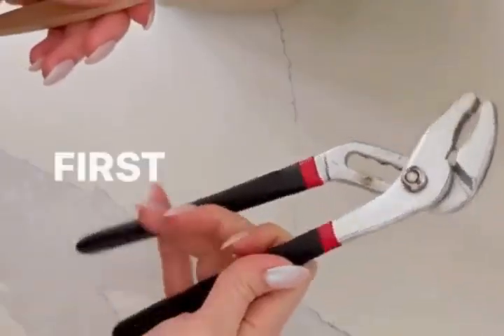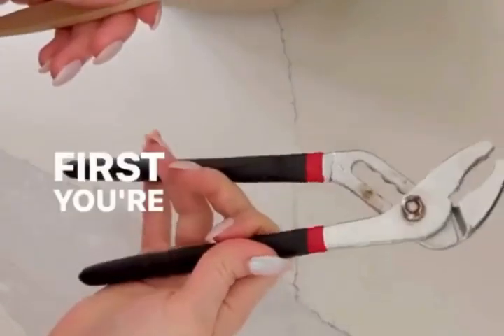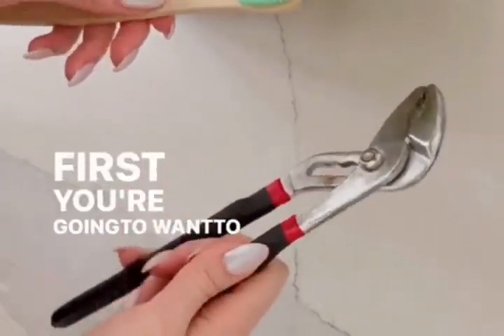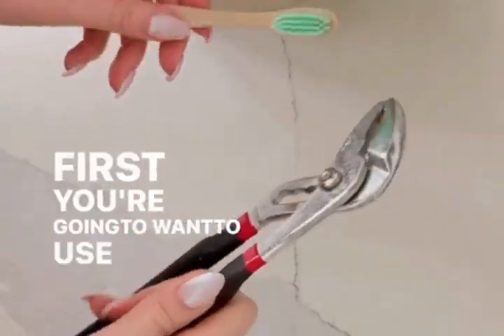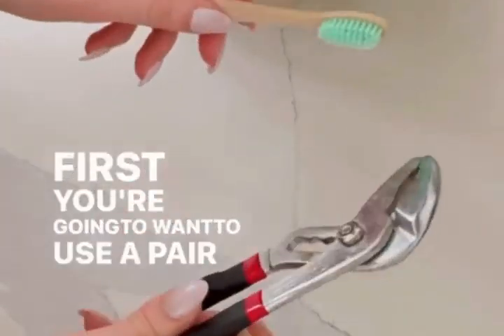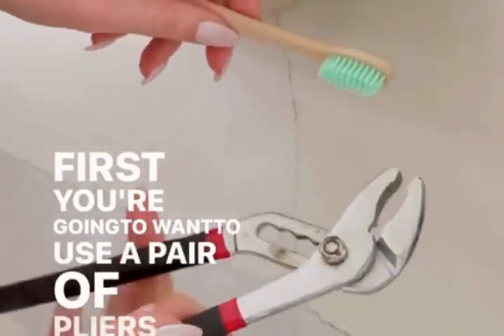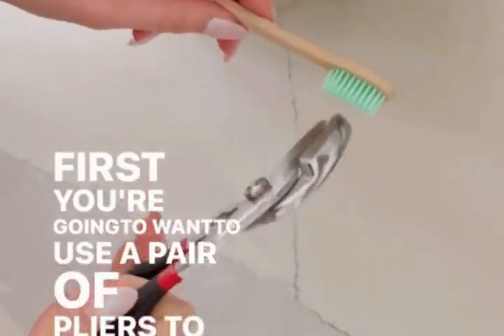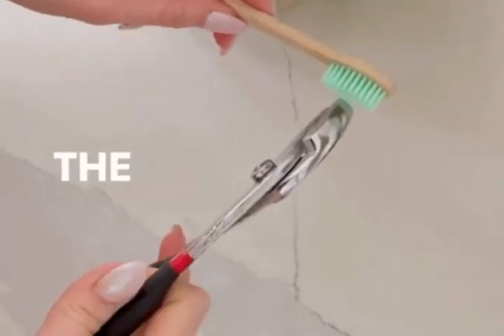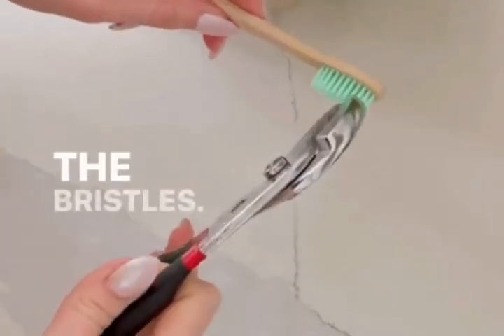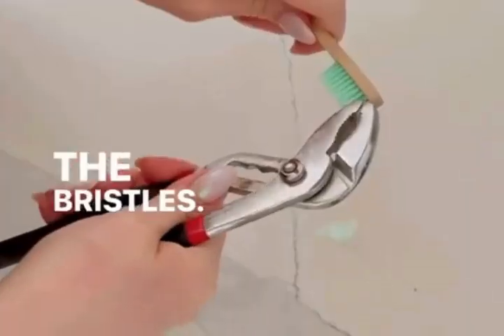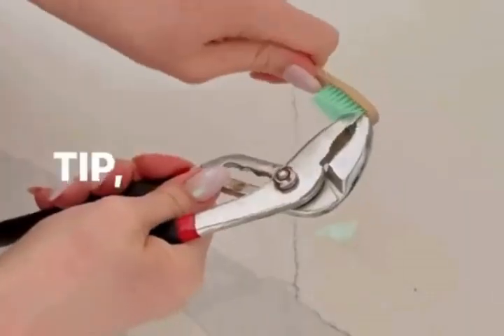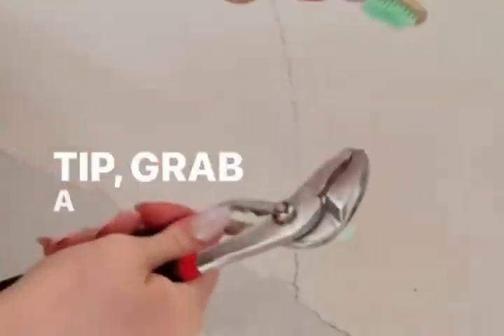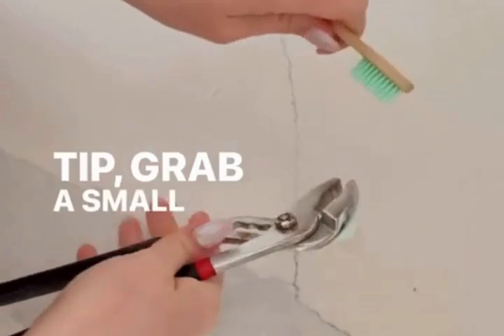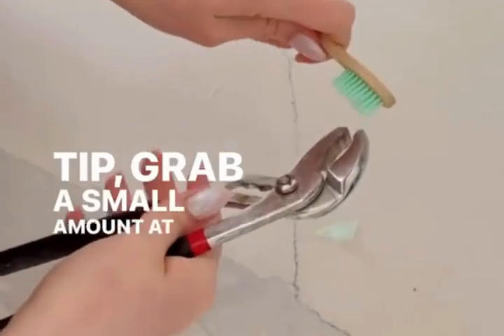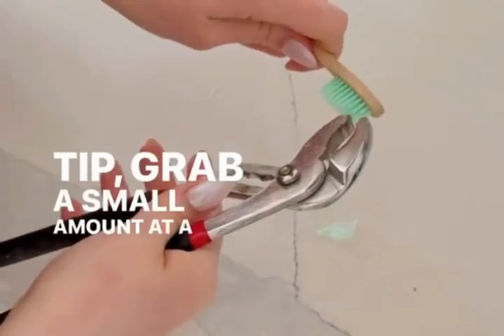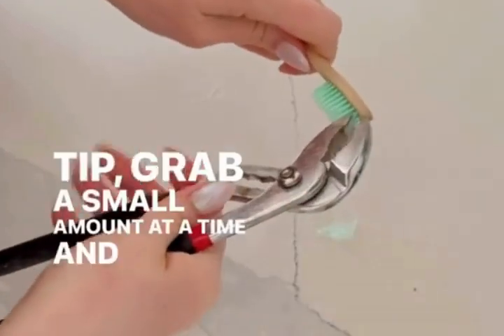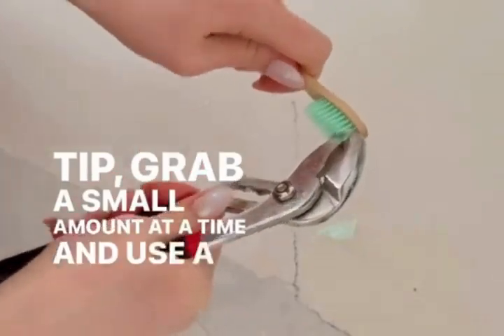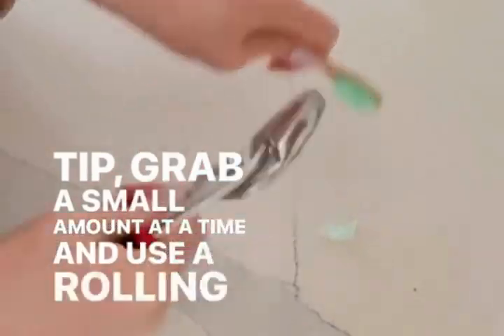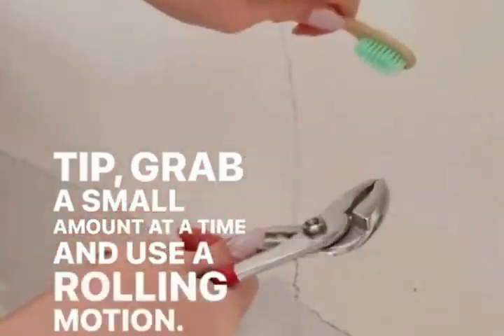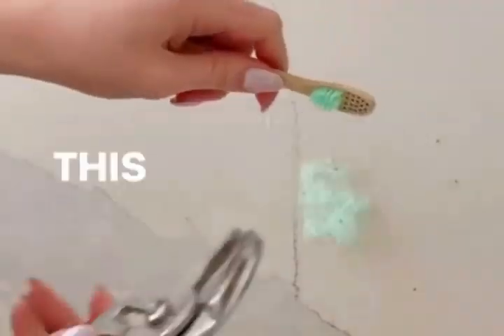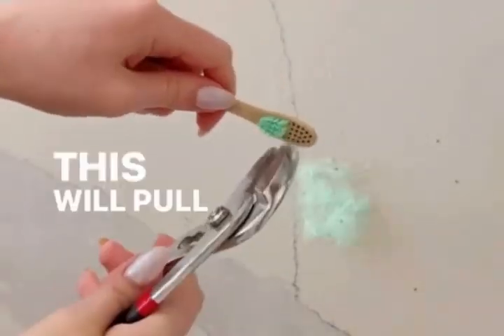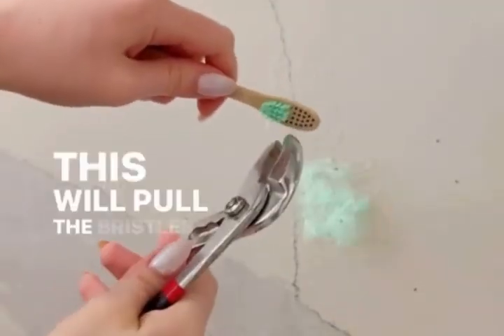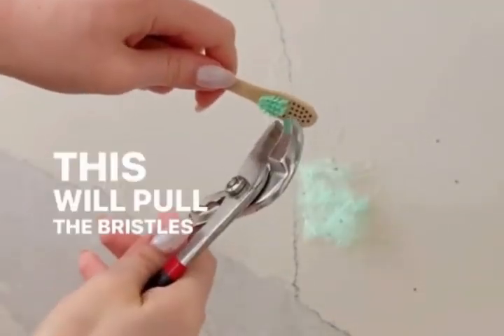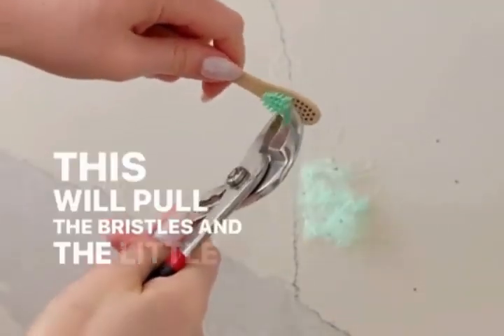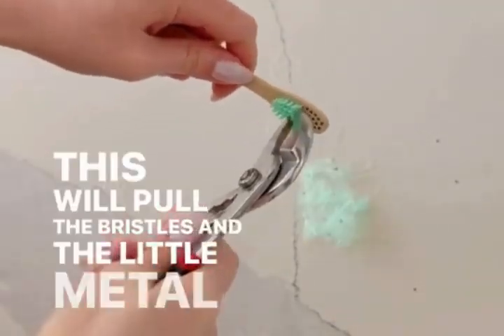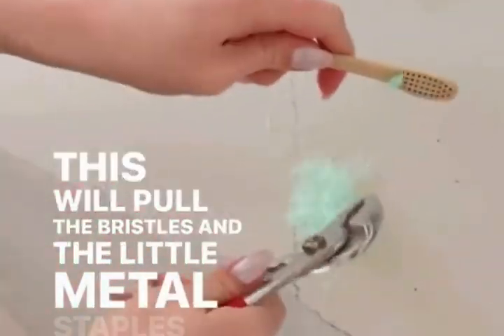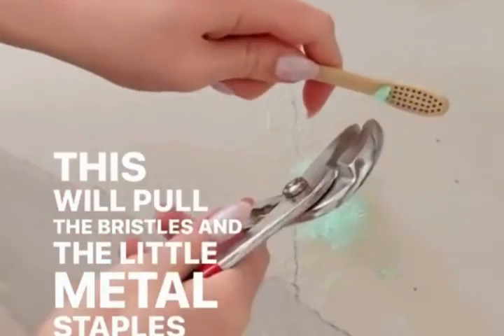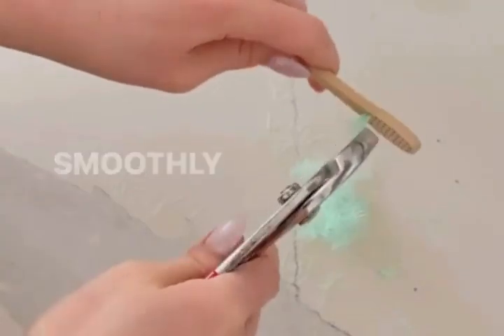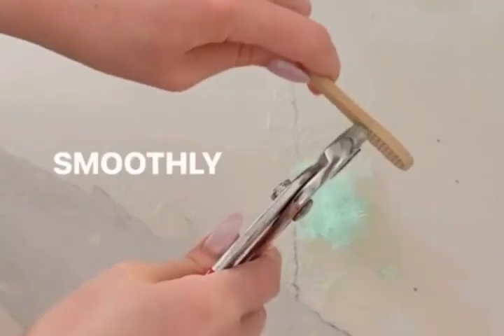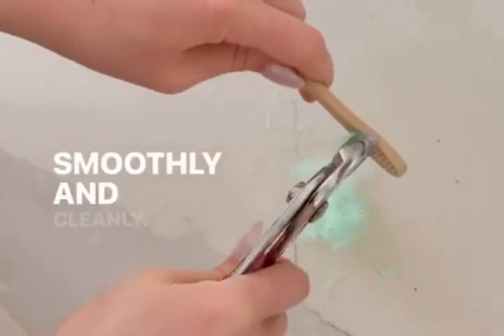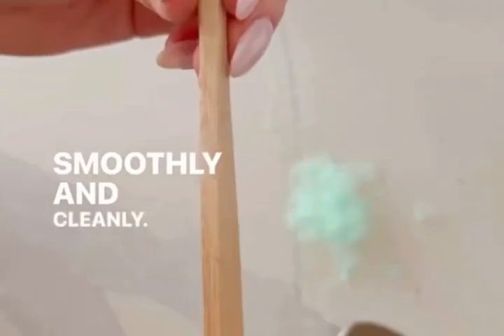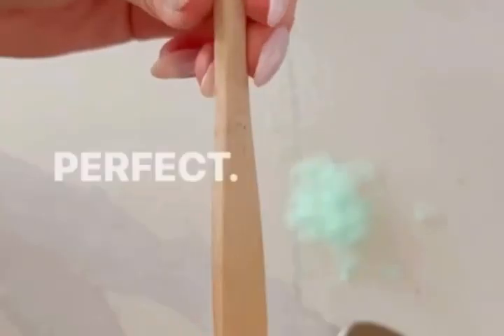First, you're going to want to use a pair of pliers to remove the bristles. Grab a small amount at a time and use a rolling motion. This will pull the bristles and the little metal staples out smoothly and cleanly. Perfect!